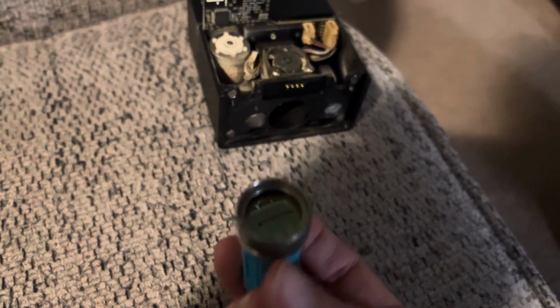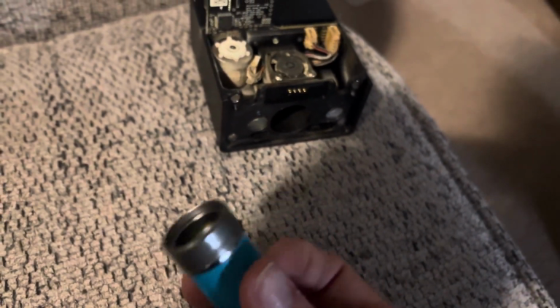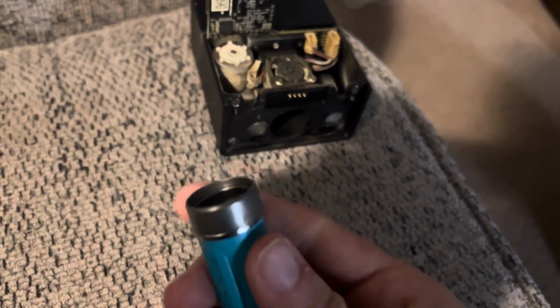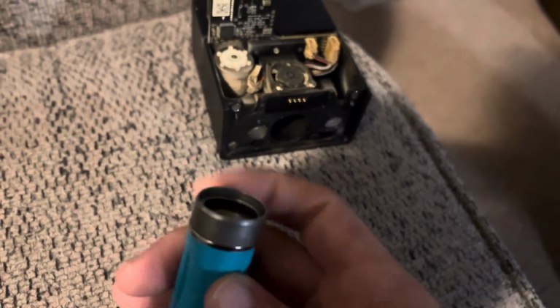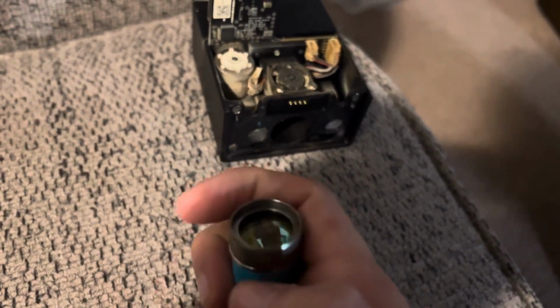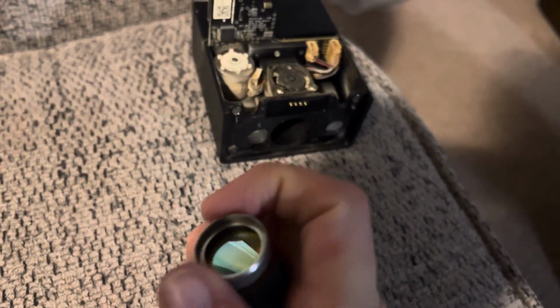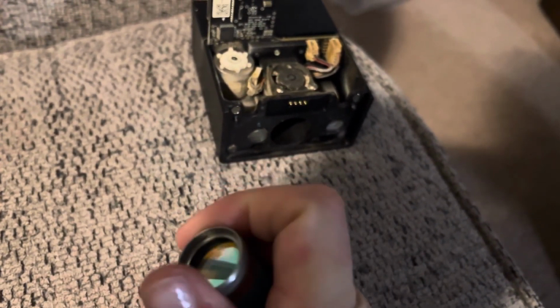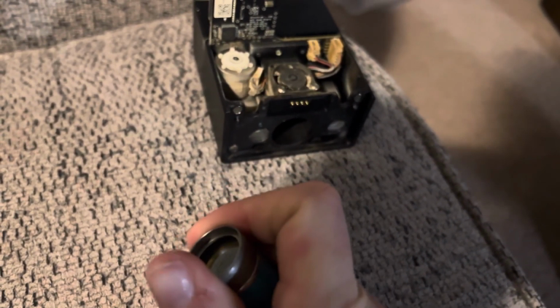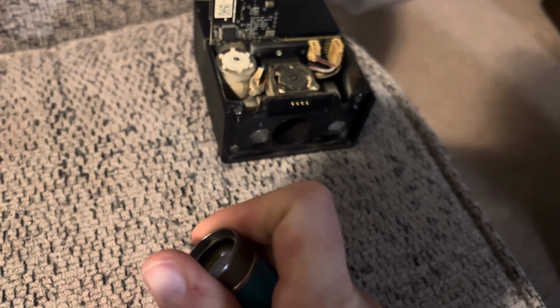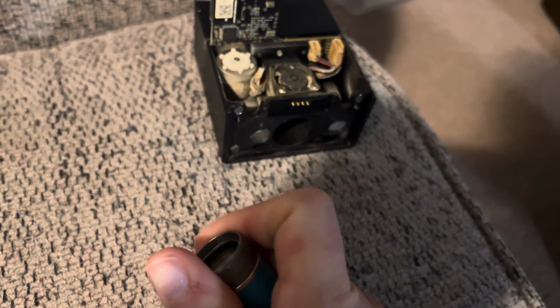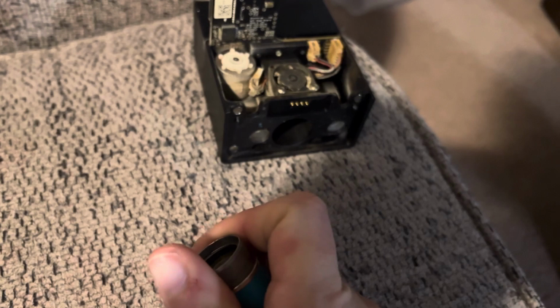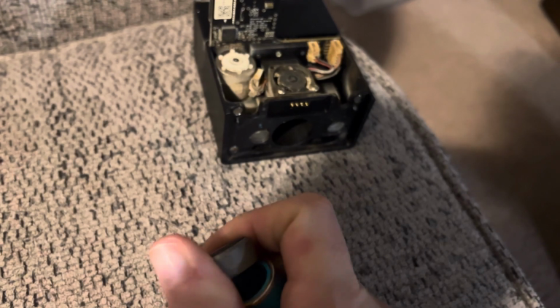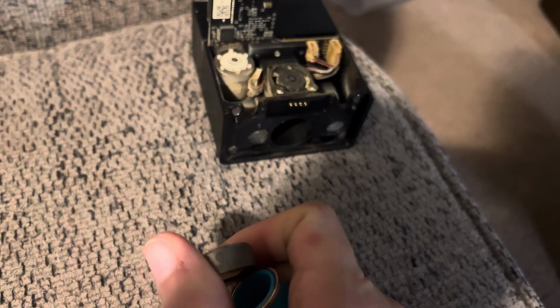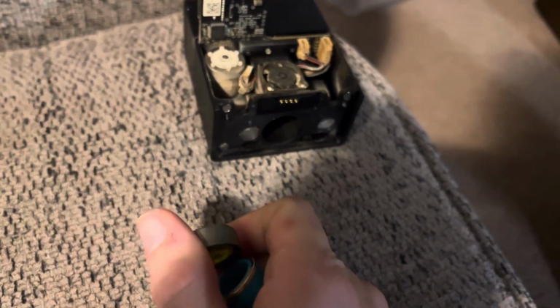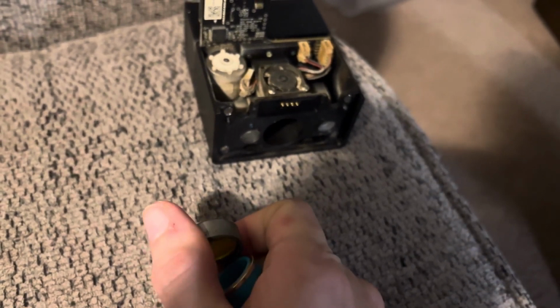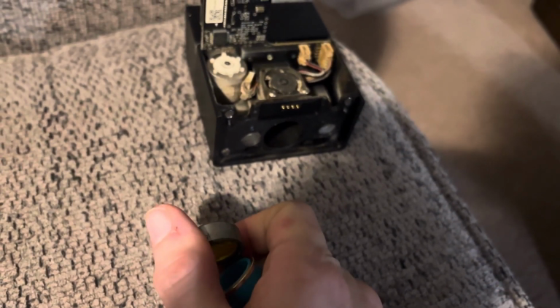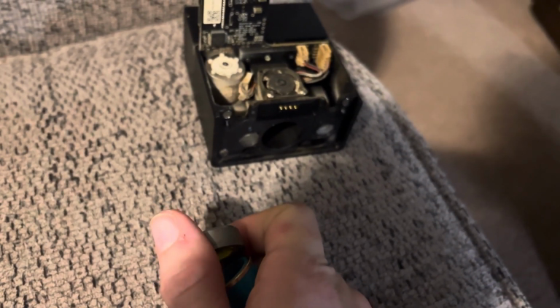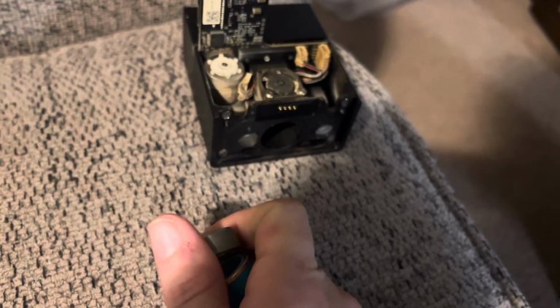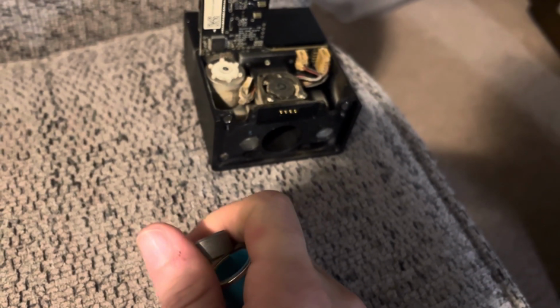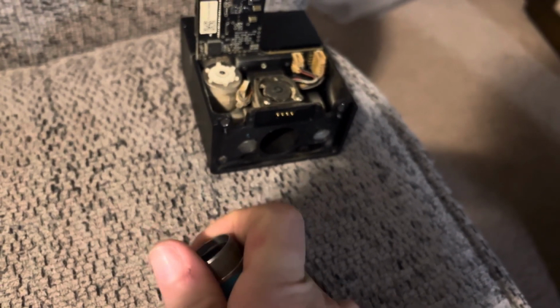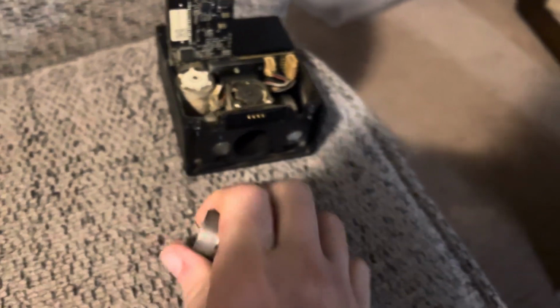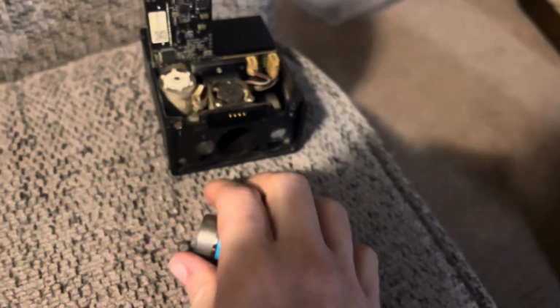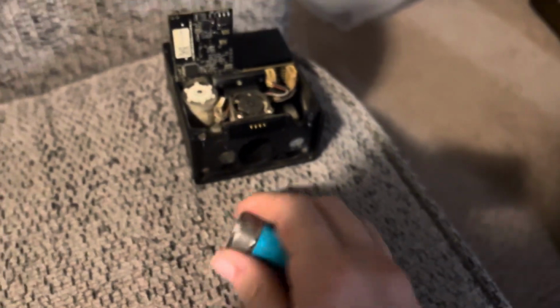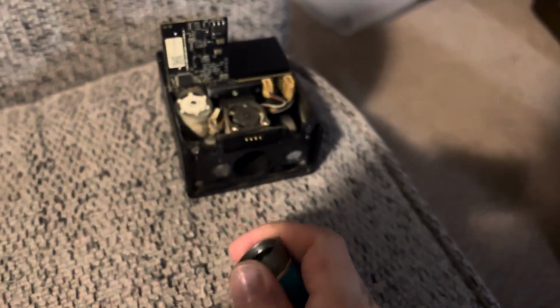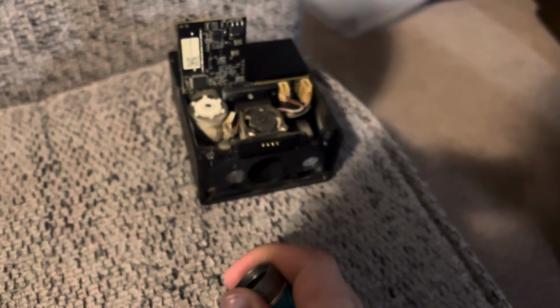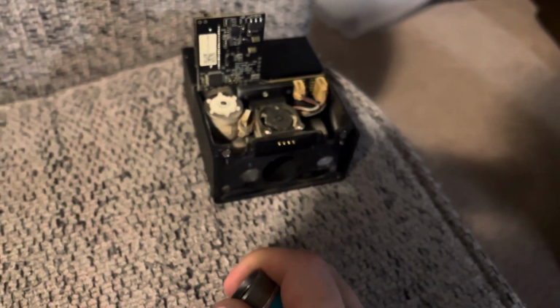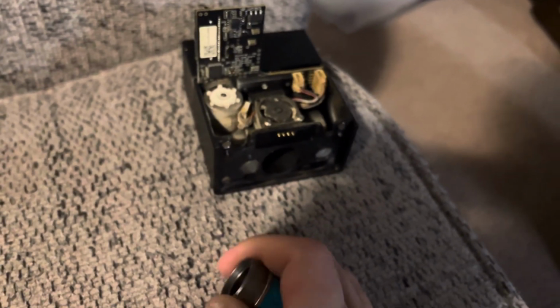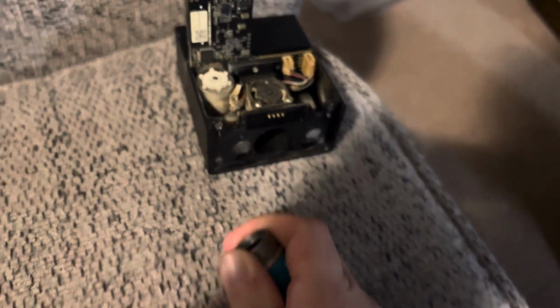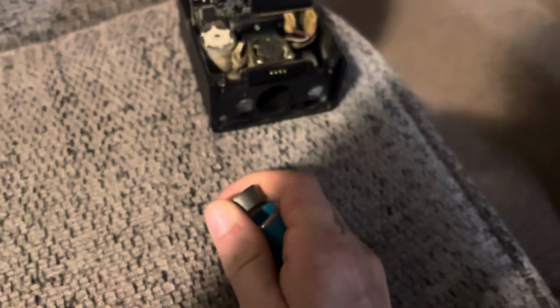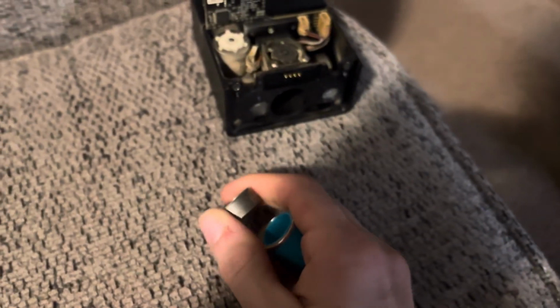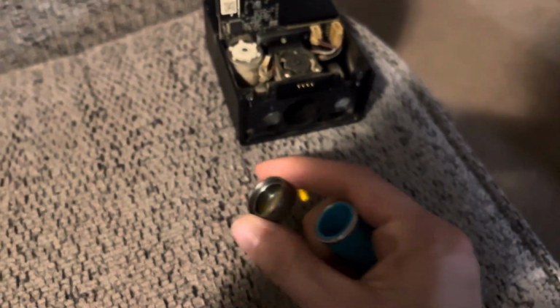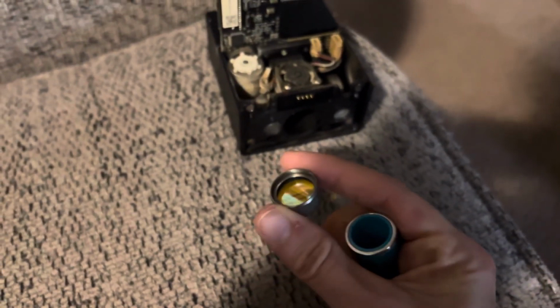Go ahead and clean your laser lens on both sides with a cleansing wipe — something similar to what you would use for glasses.